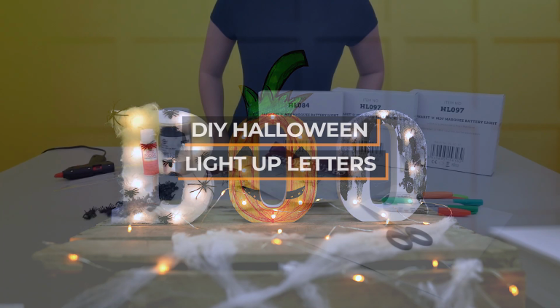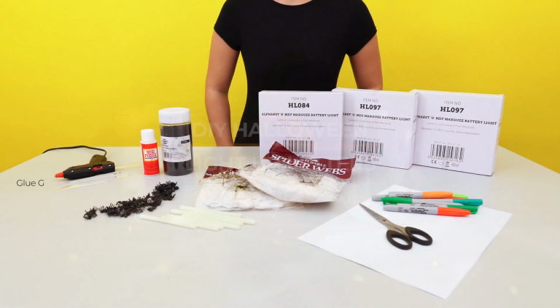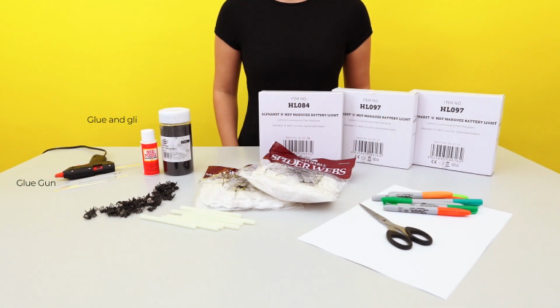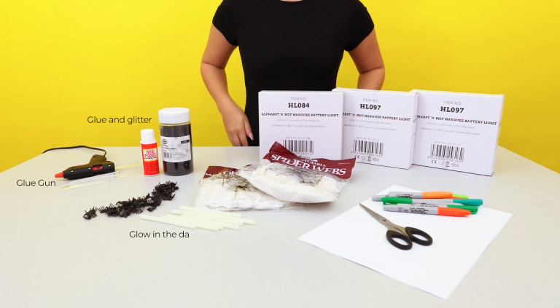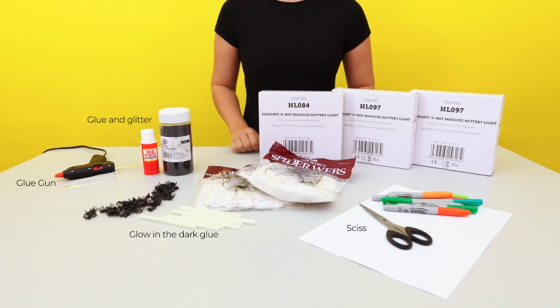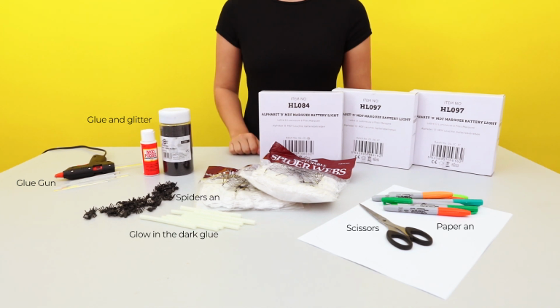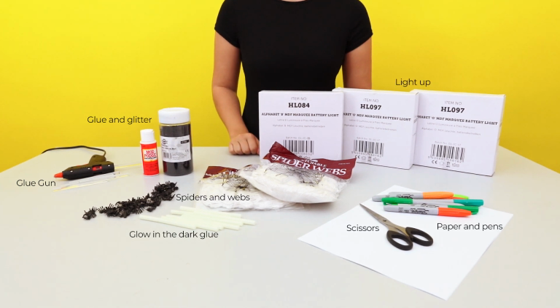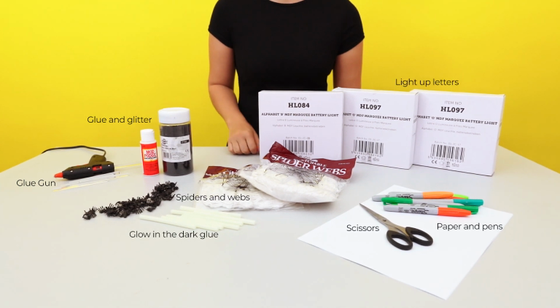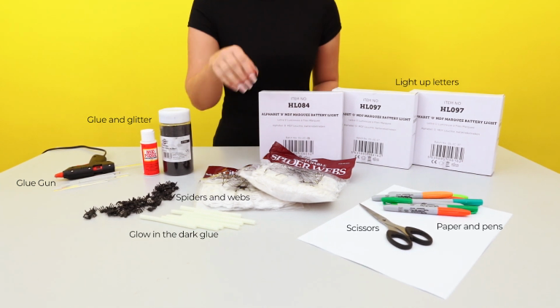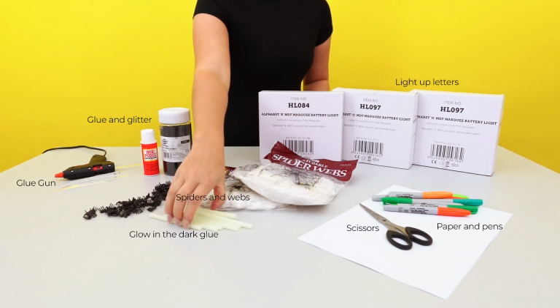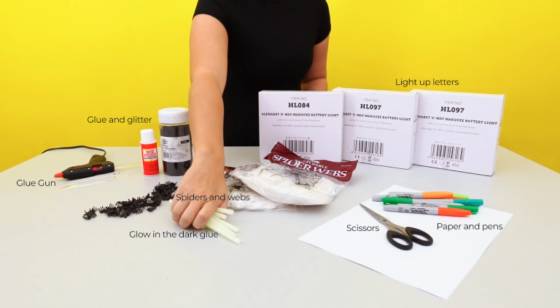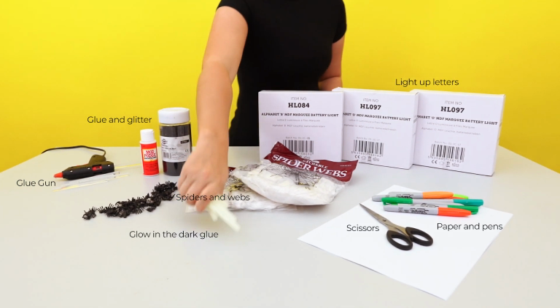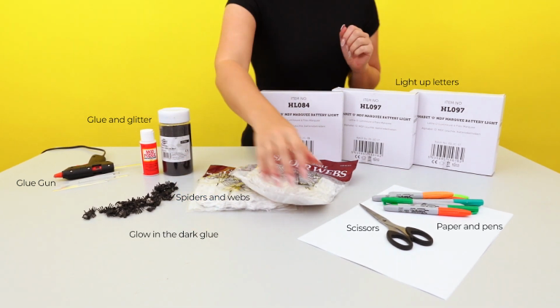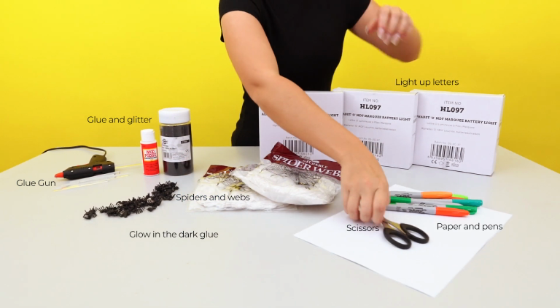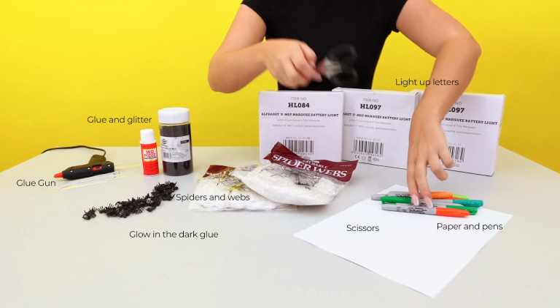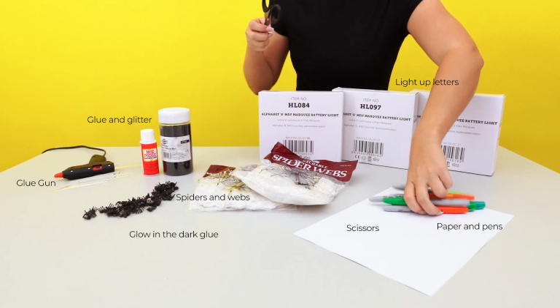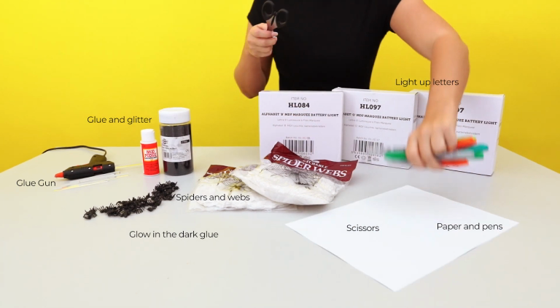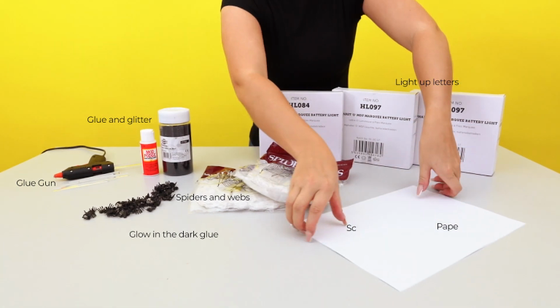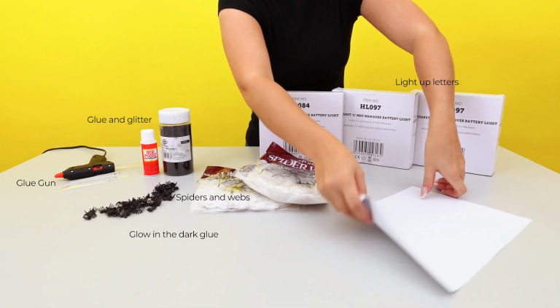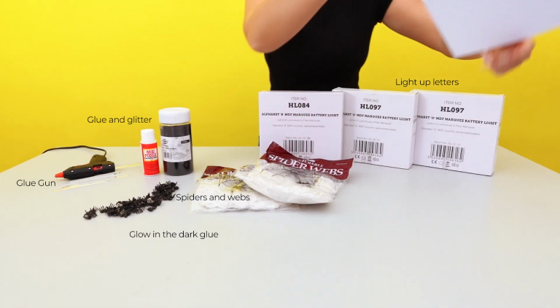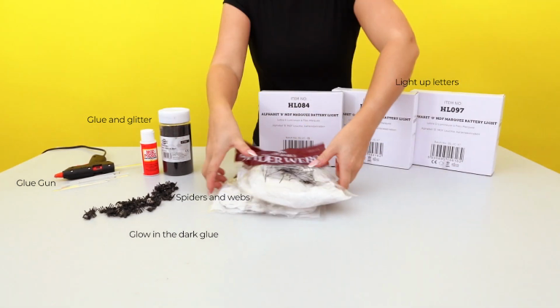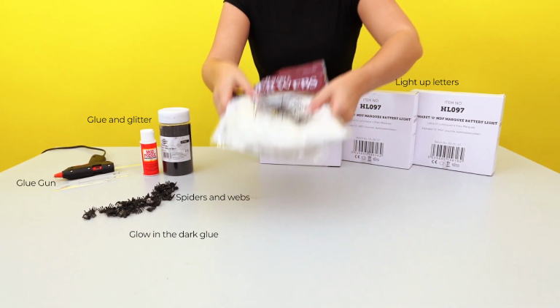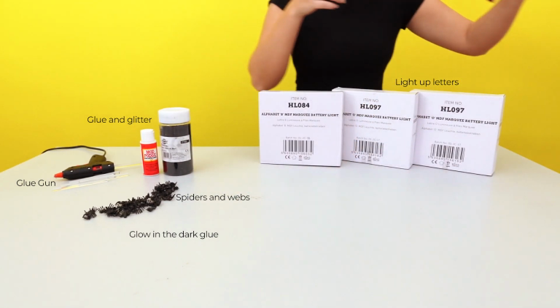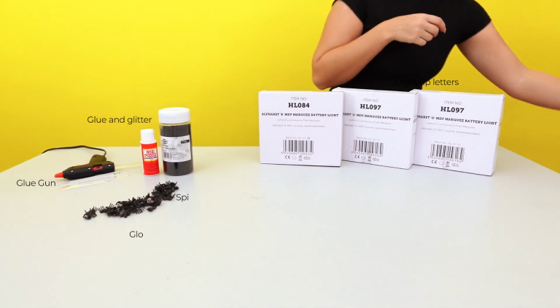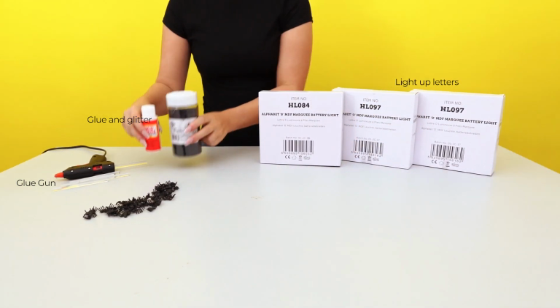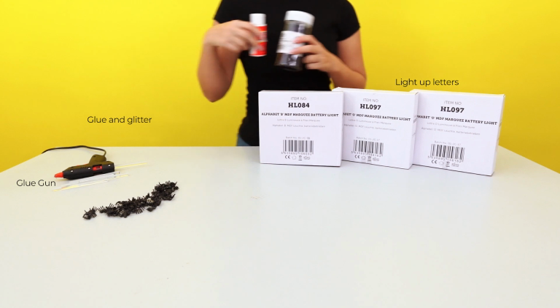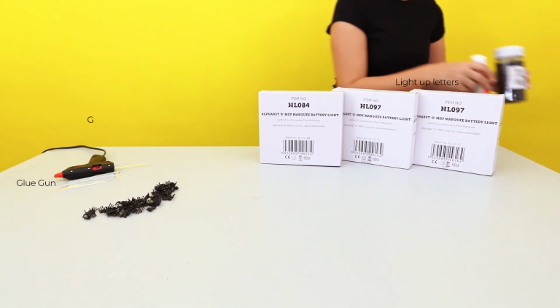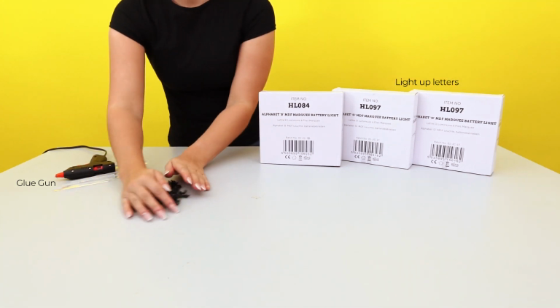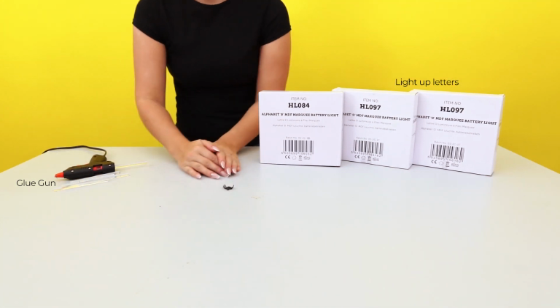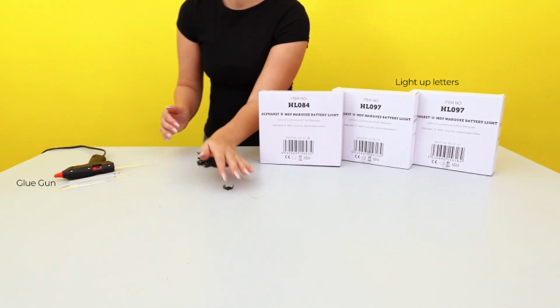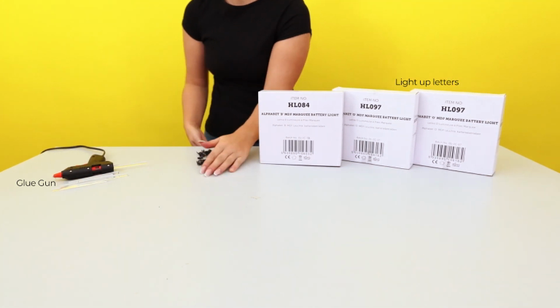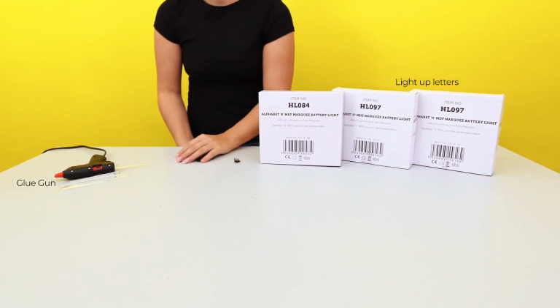For this DIY you will need a glue gun, glue and glitter, glow-in-the-dark glue sticks, spiders and spider's webs, scissors, pens and paper, and last but not least our fabulous light-up circus letters.